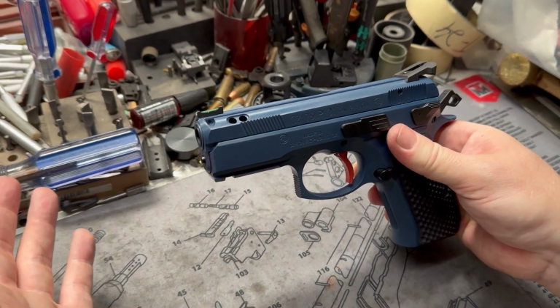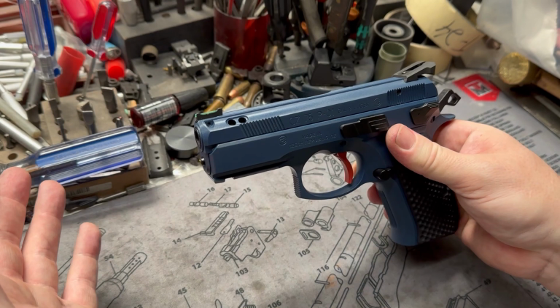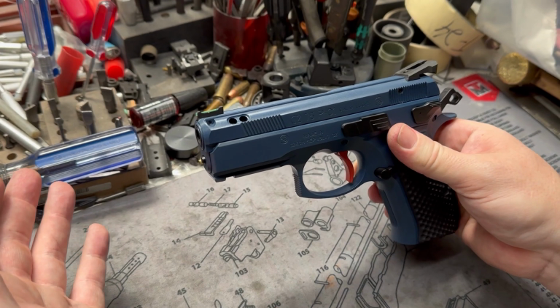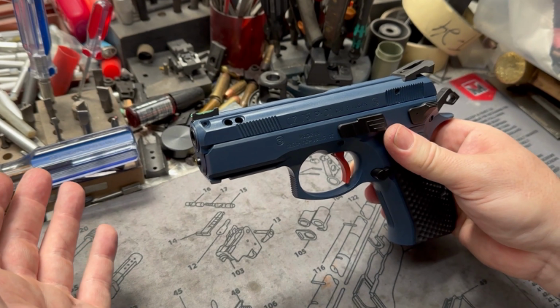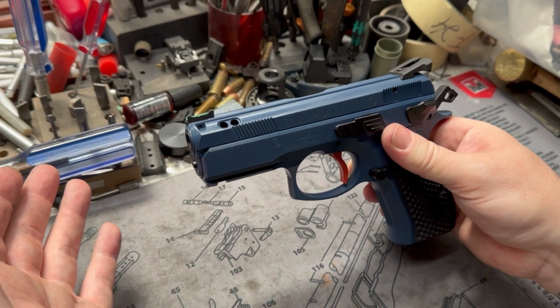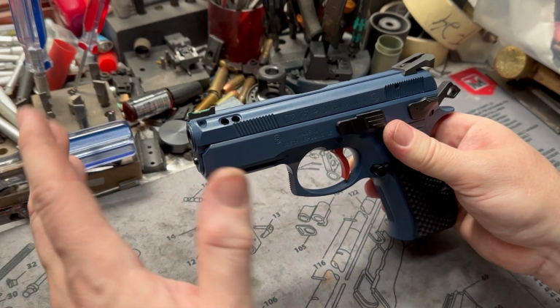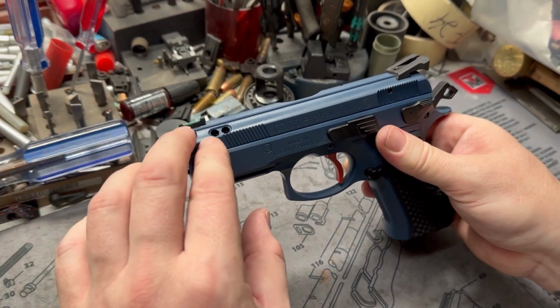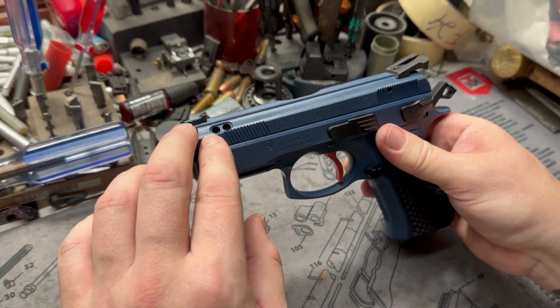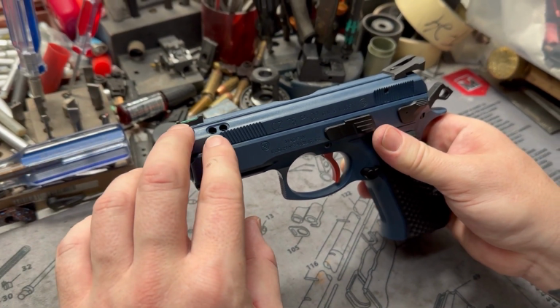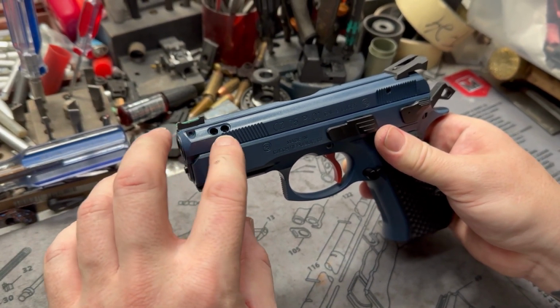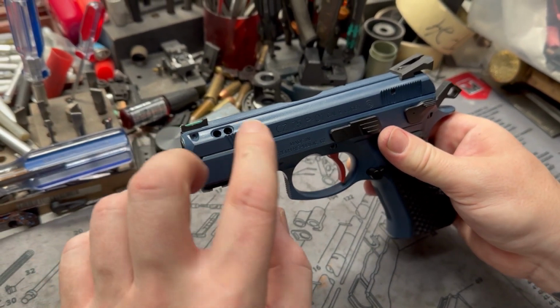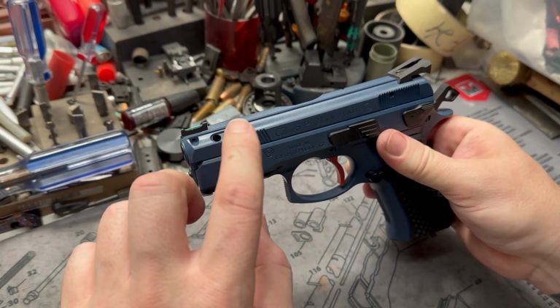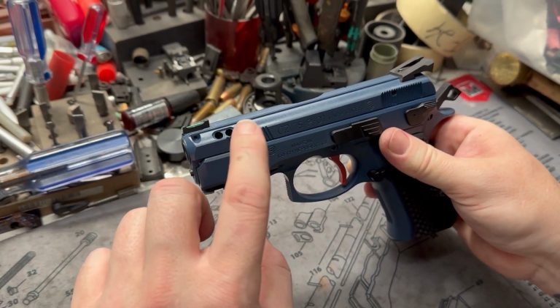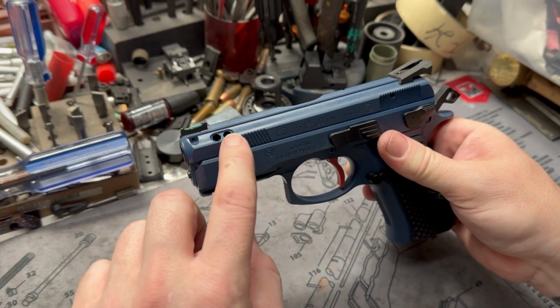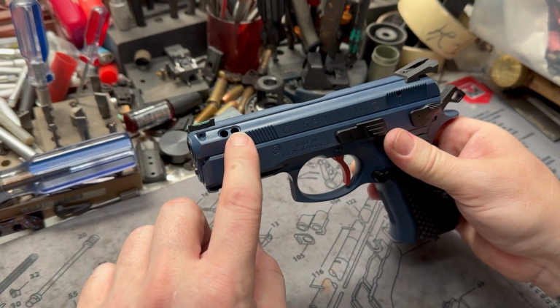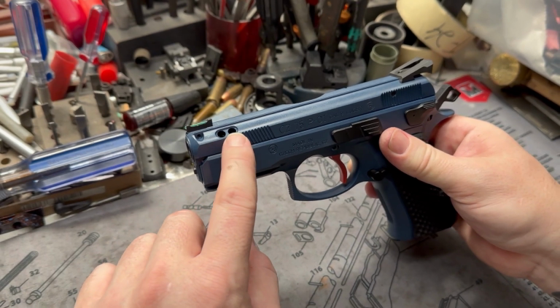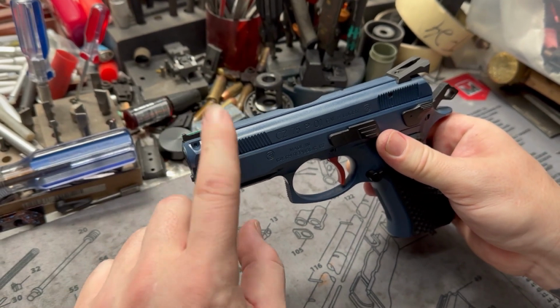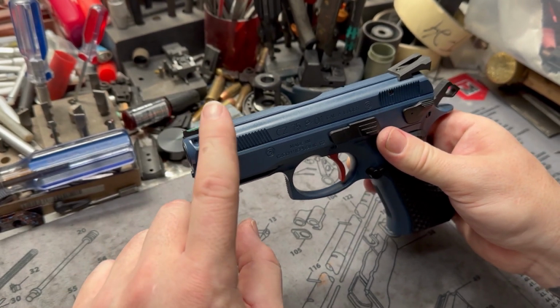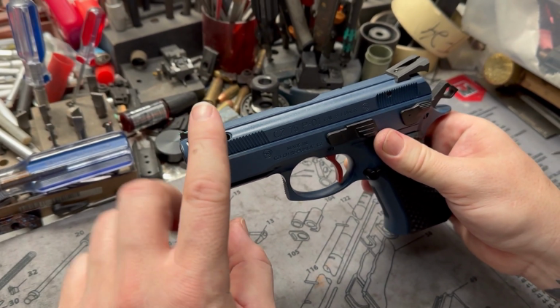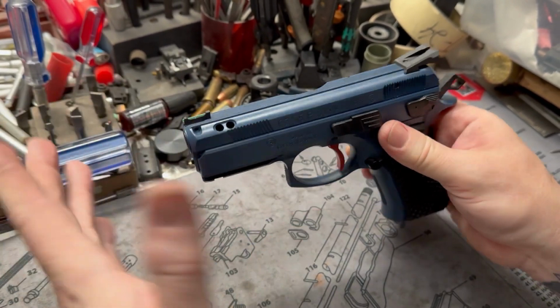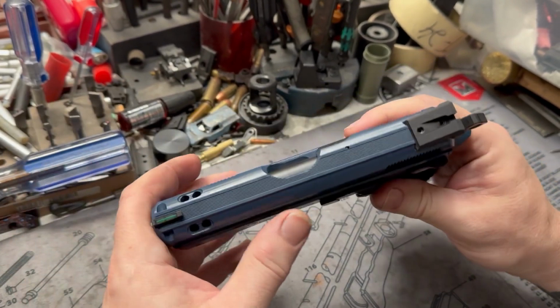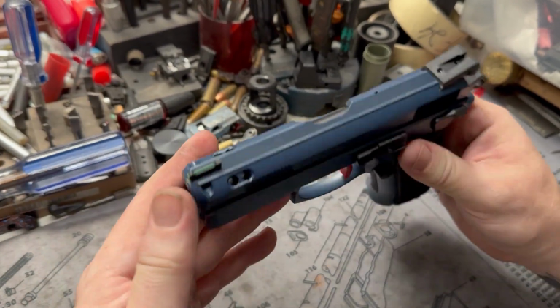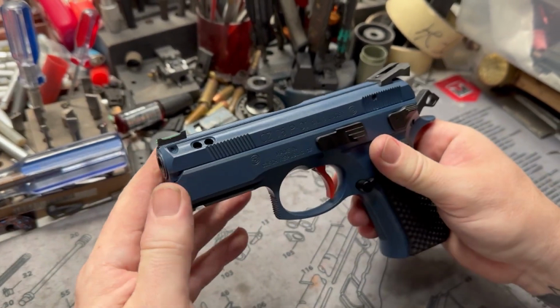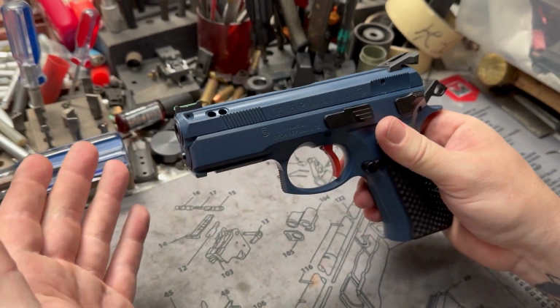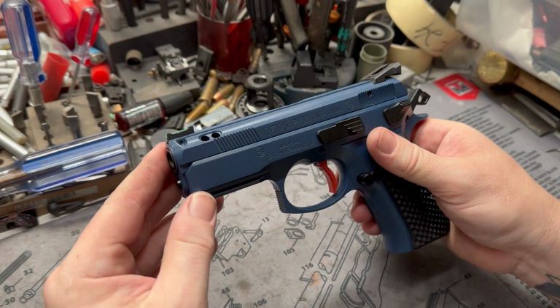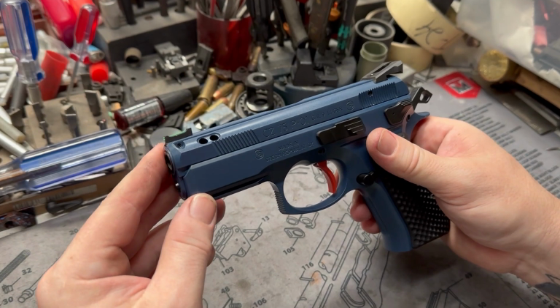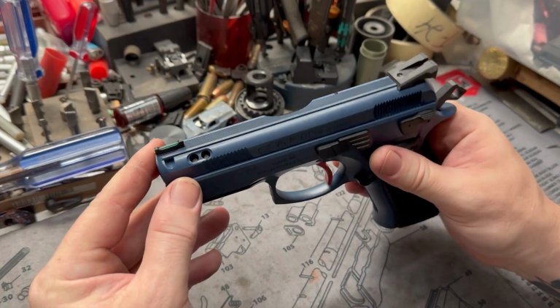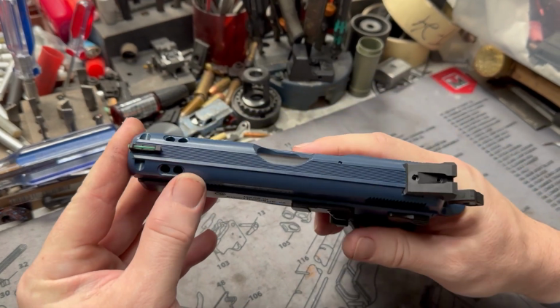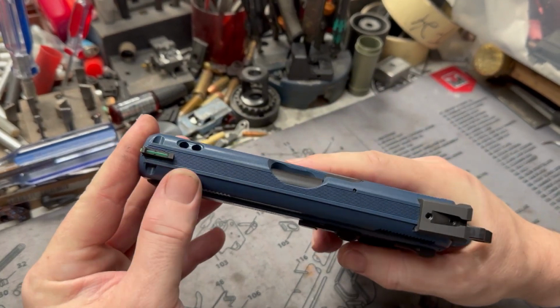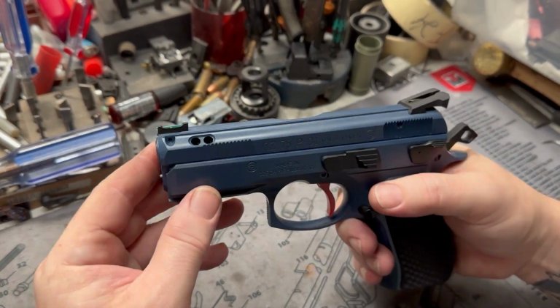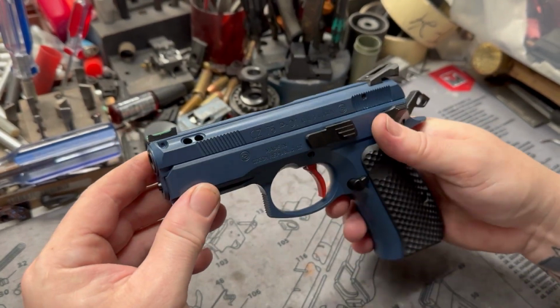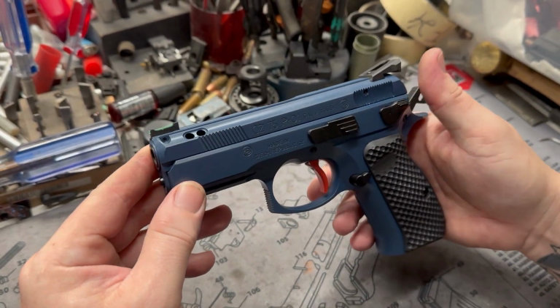Or if you want to go something a little more in between, like the Raptor cut or lightning cut slides in the front, these quad ports are kind of an in-between medium — not too aggressive, but you can still see them. Pretty cool.